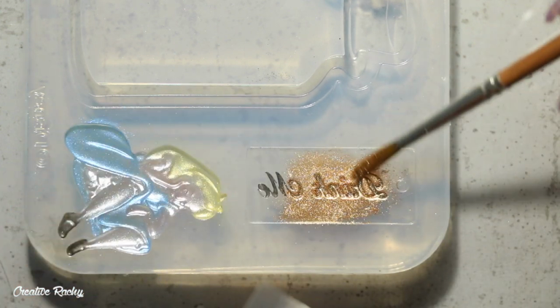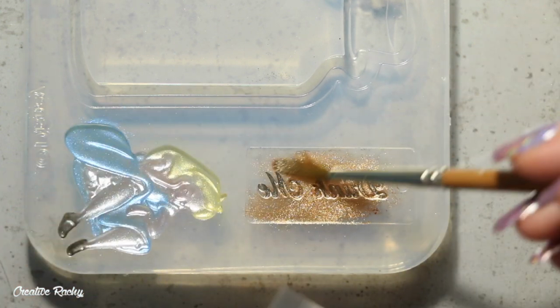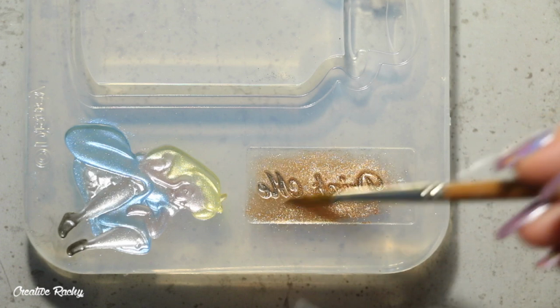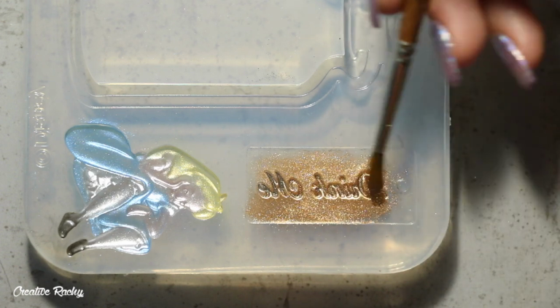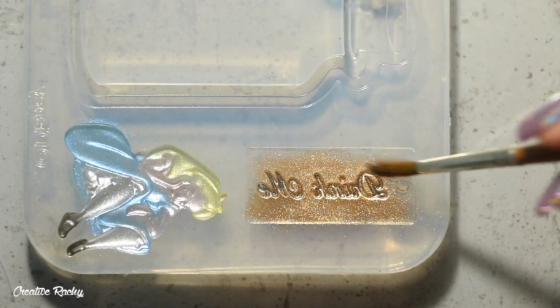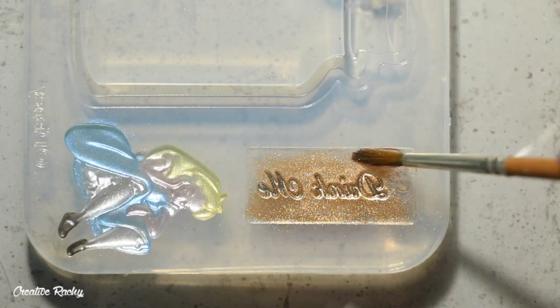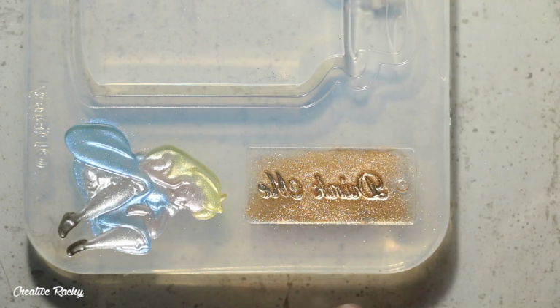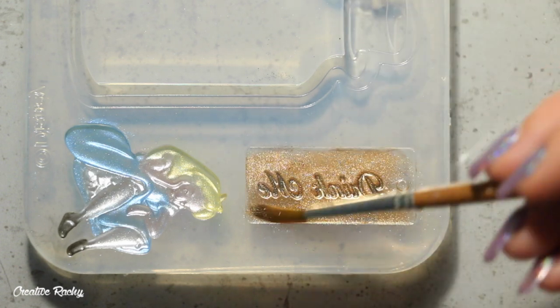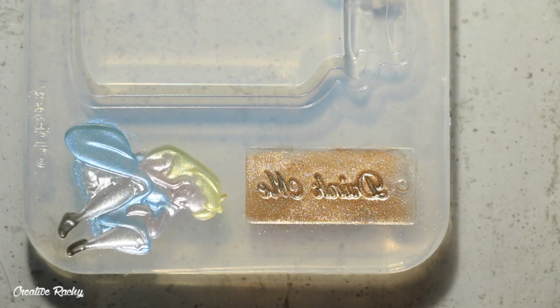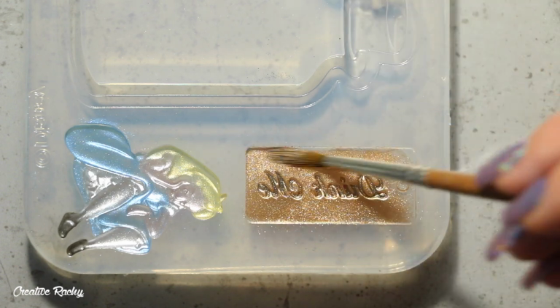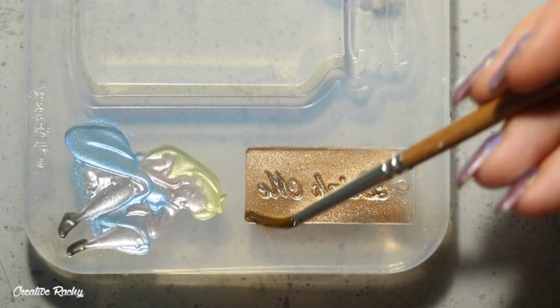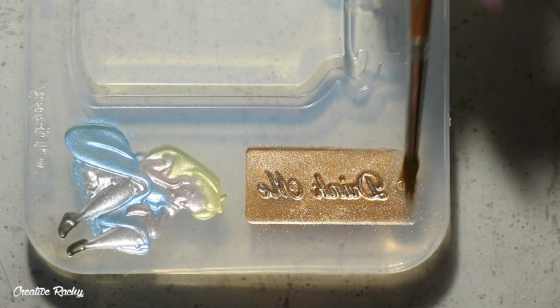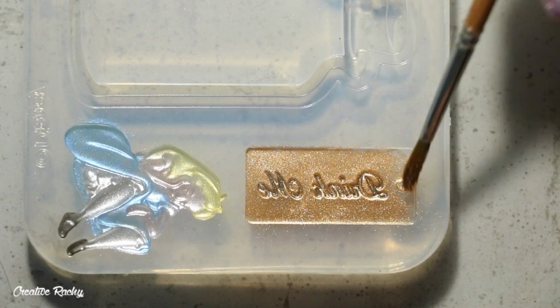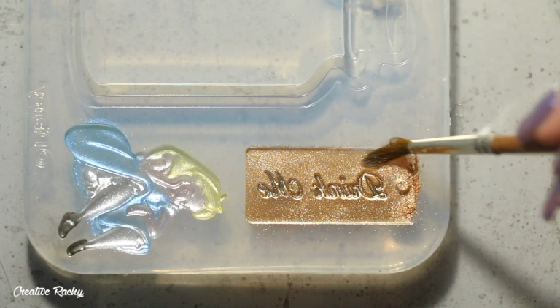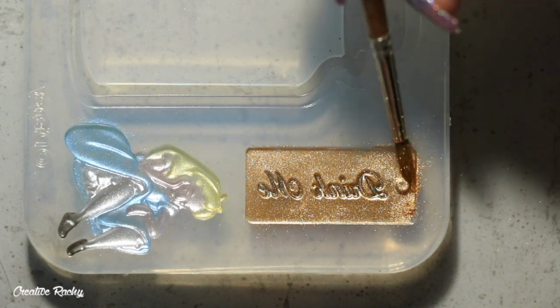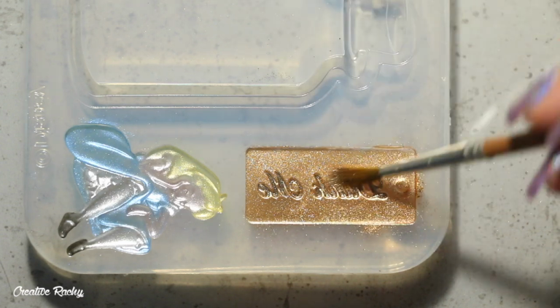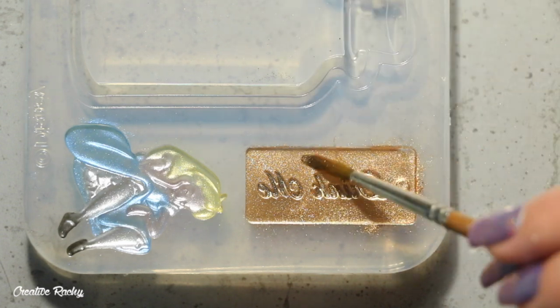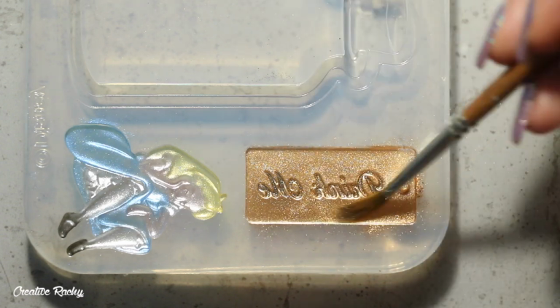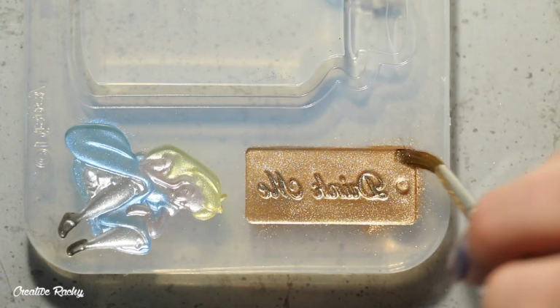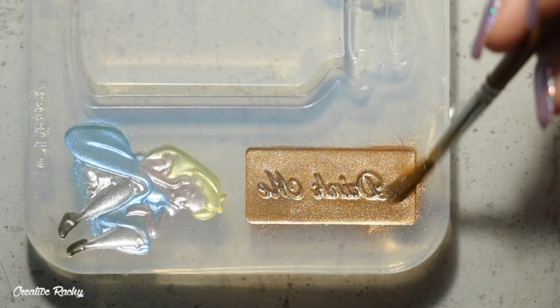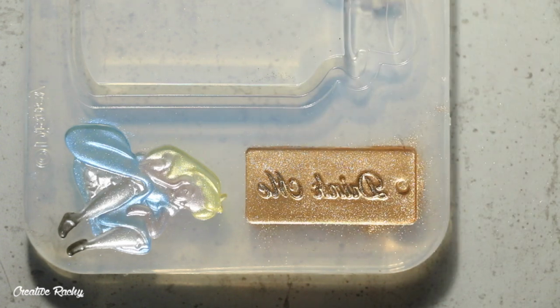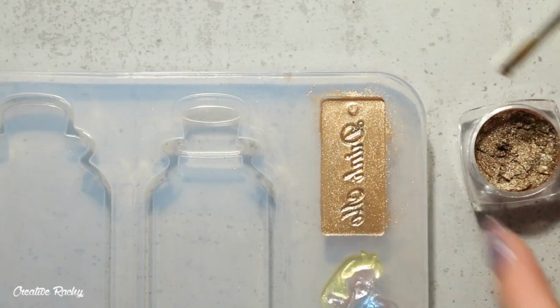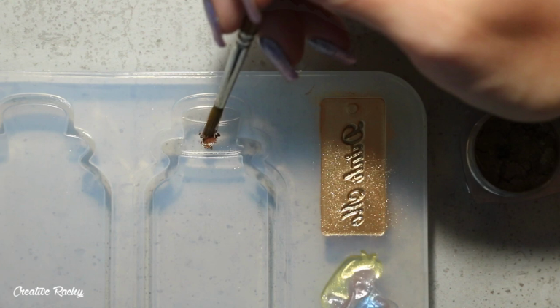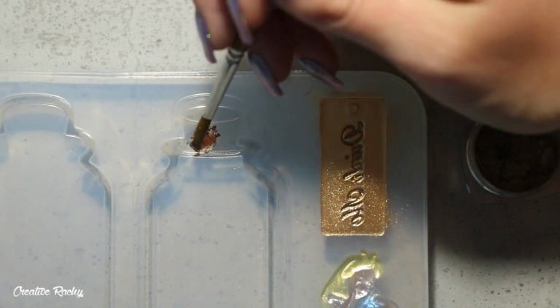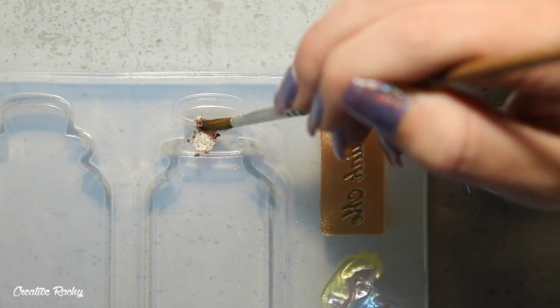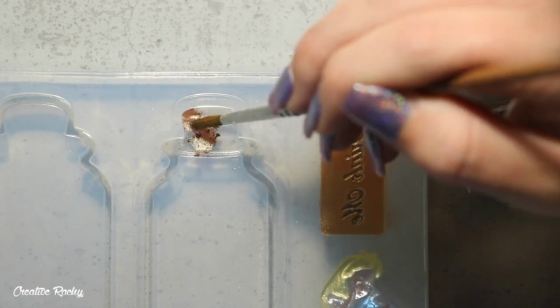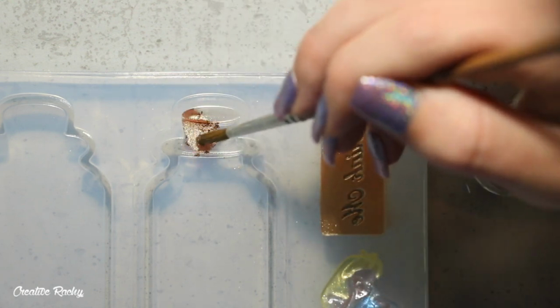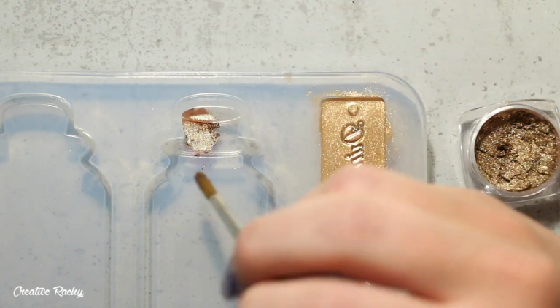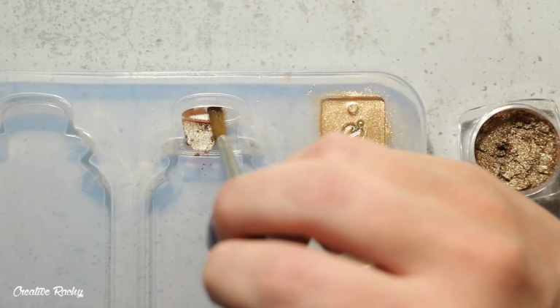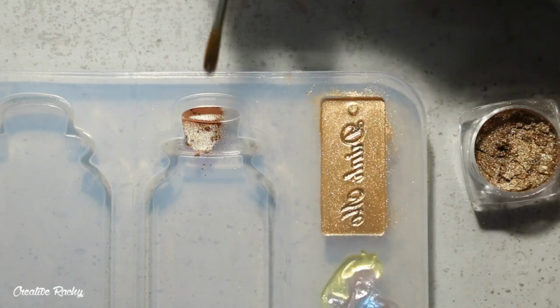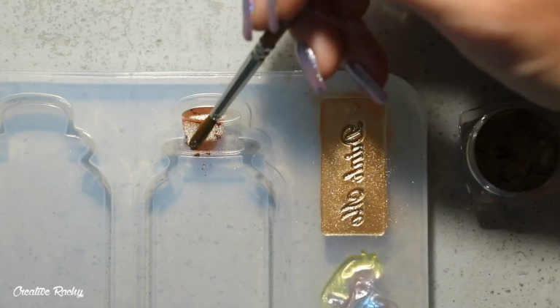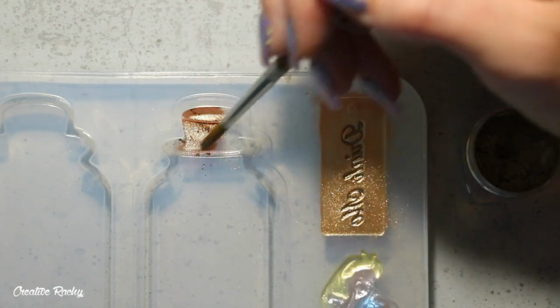Then on top of that I took some of my bronze powder pigment, which I used to fill up the mold for the drink me sign — though this could really be whatever color you like. Using the brown pigment that came in this box, I also colored in the cork part of the bottle.